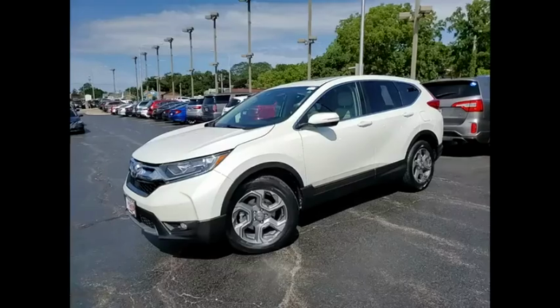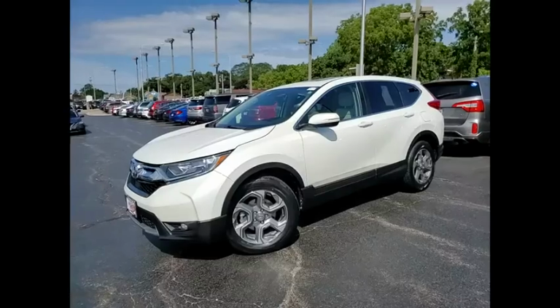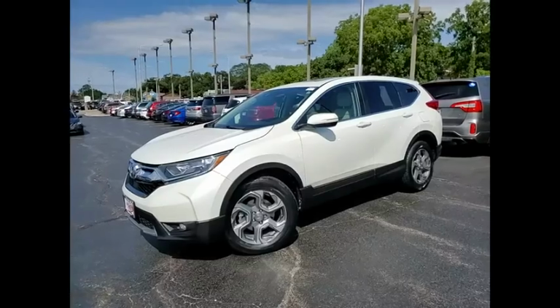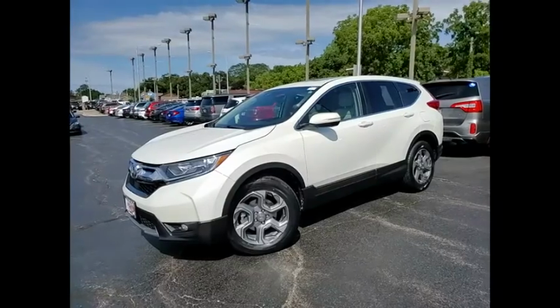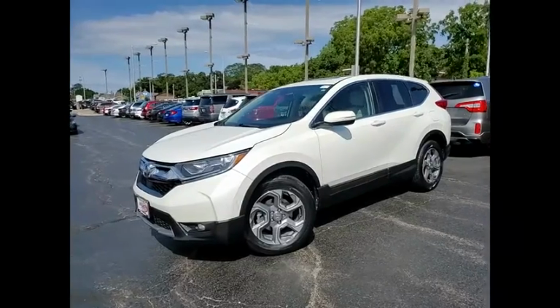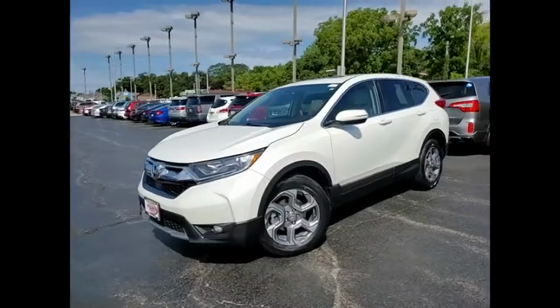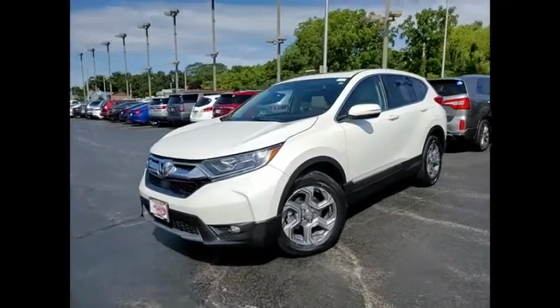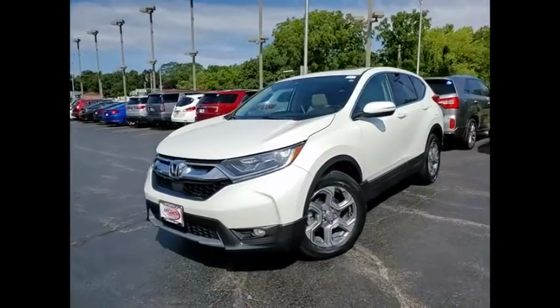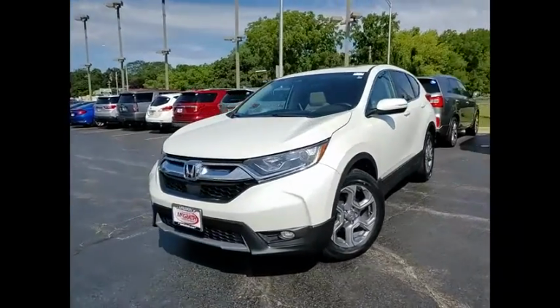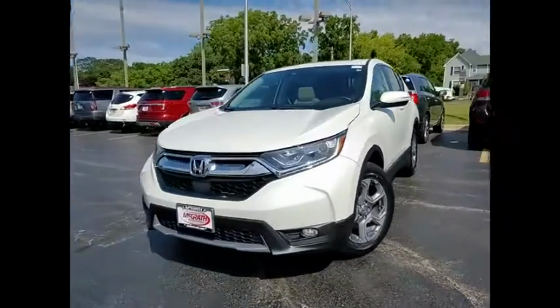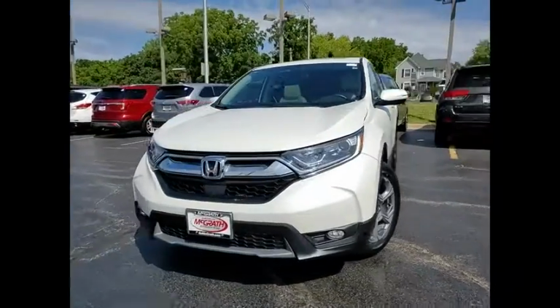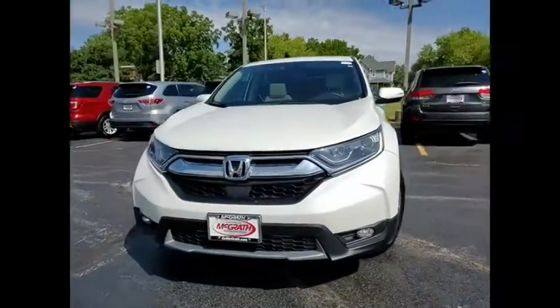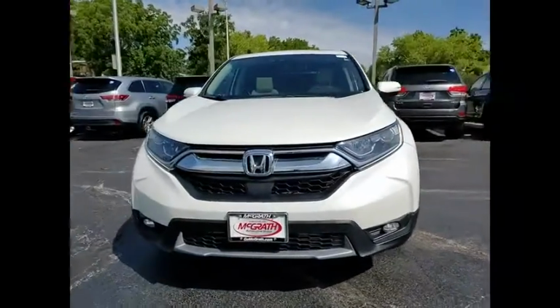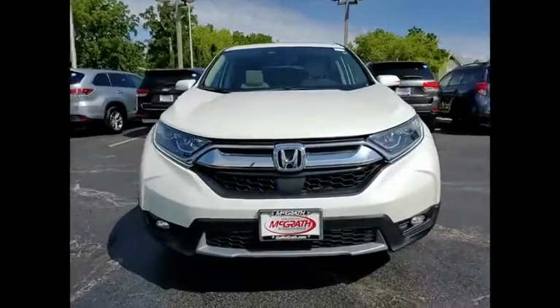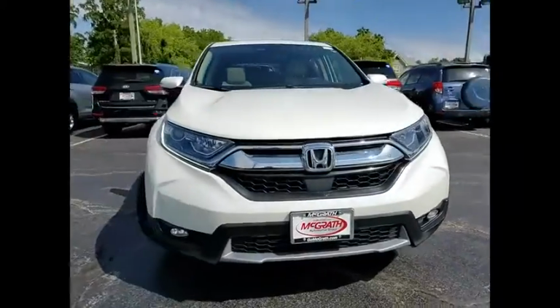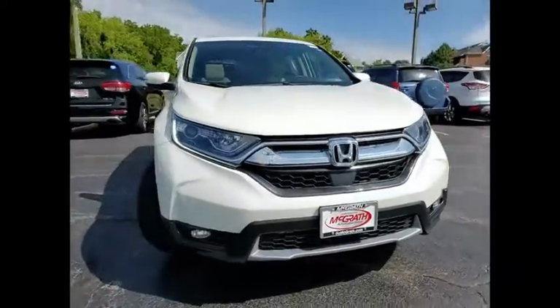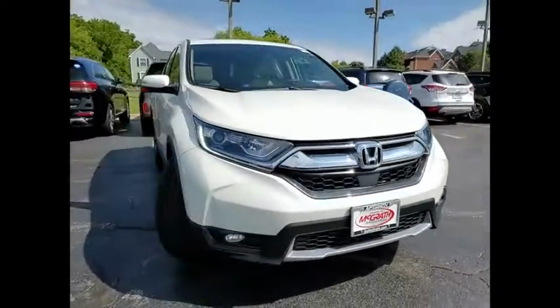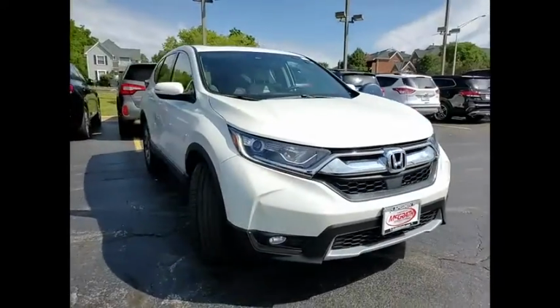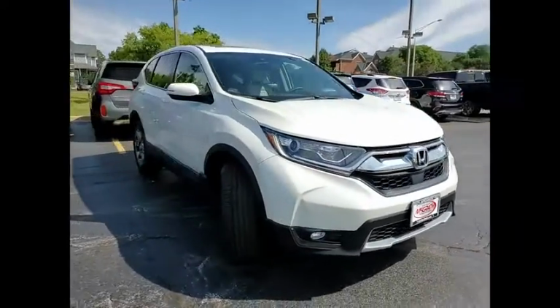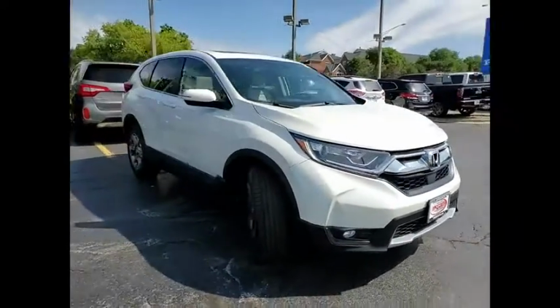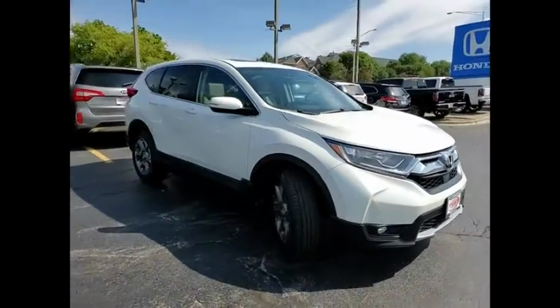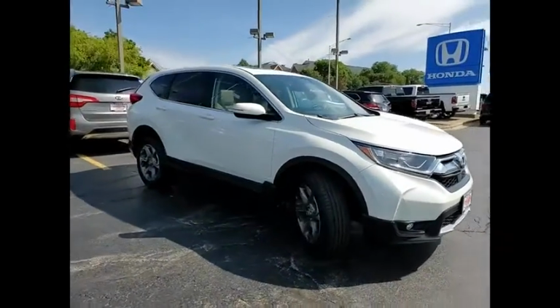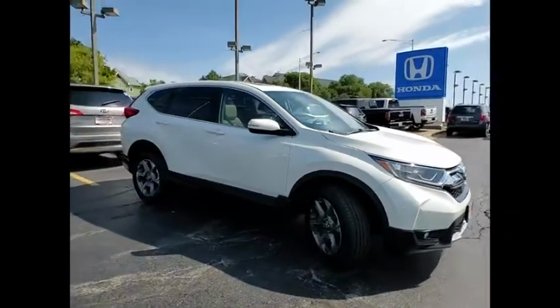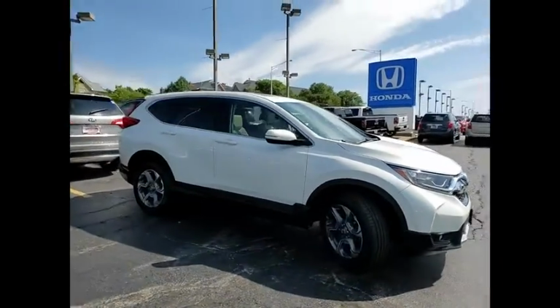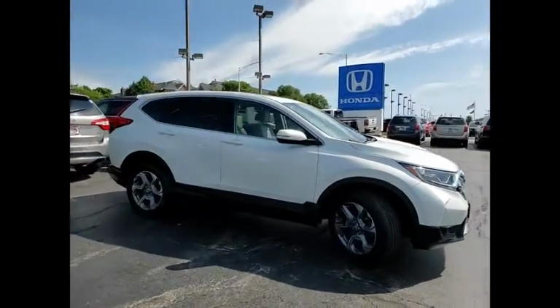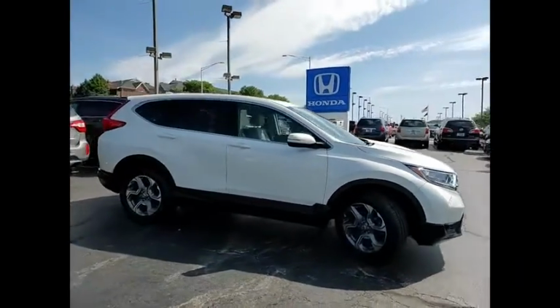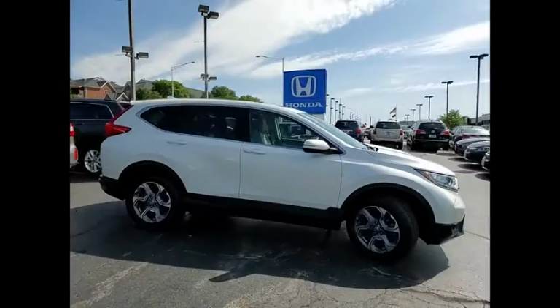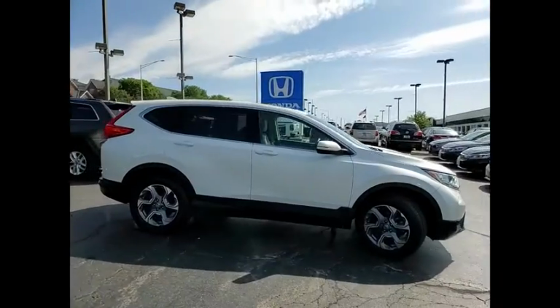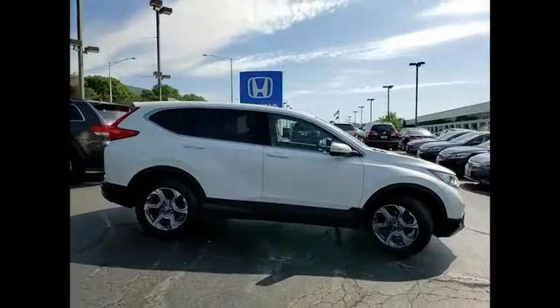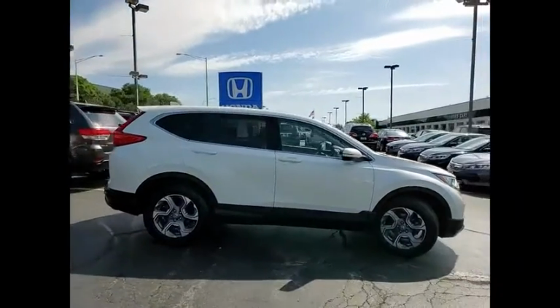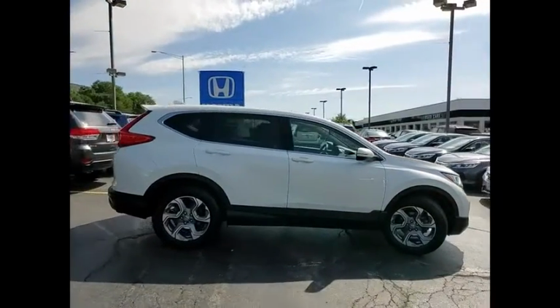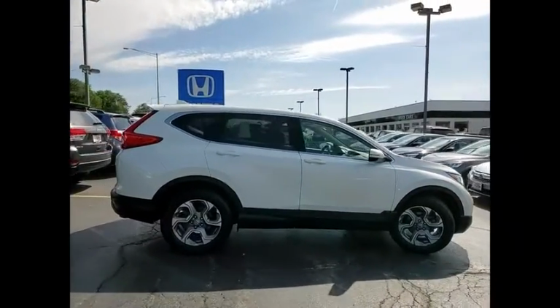Take a ride in the 2017 CR-V — a top recommended vehicle because of its car-like driving manners, good value, cool technology, and comfy interior.